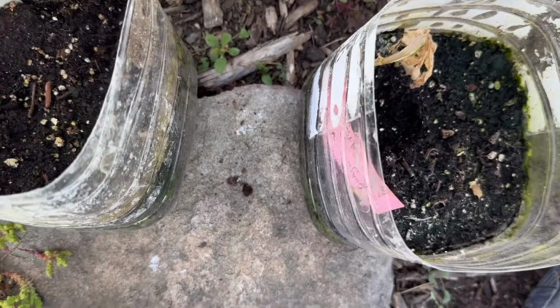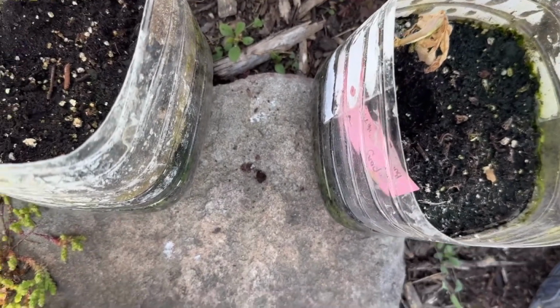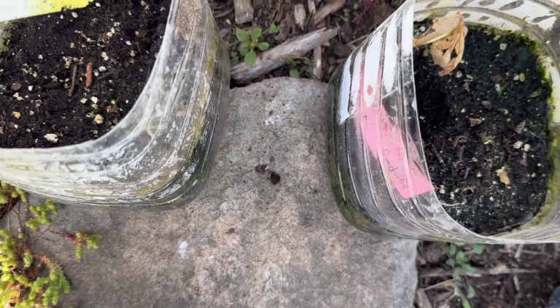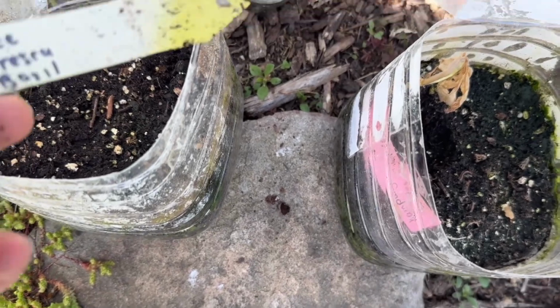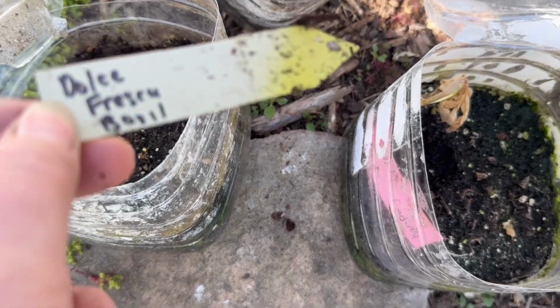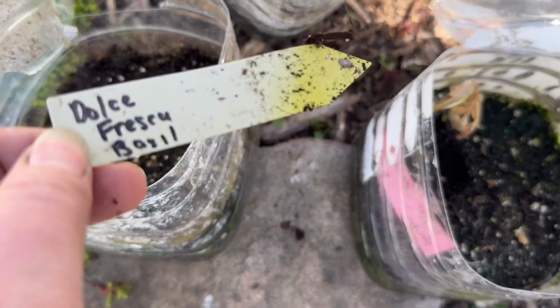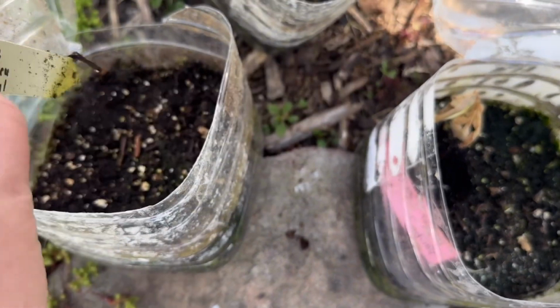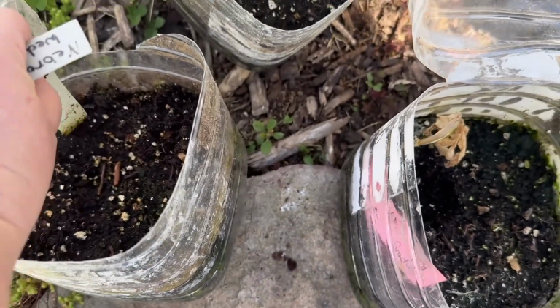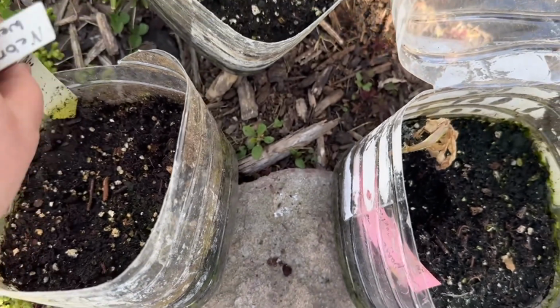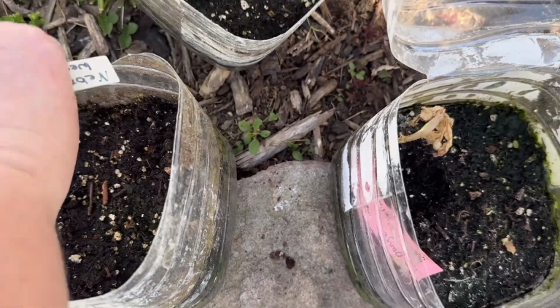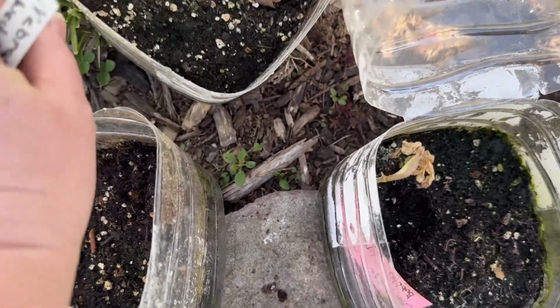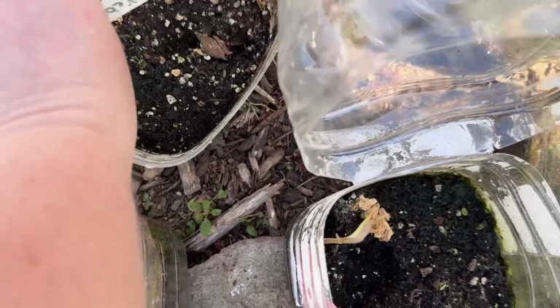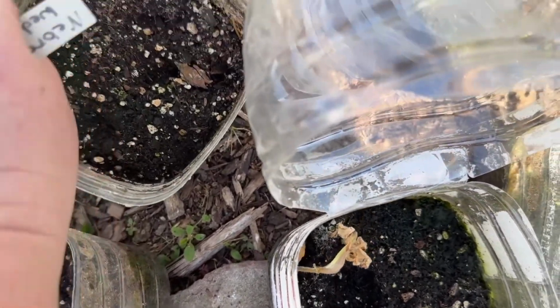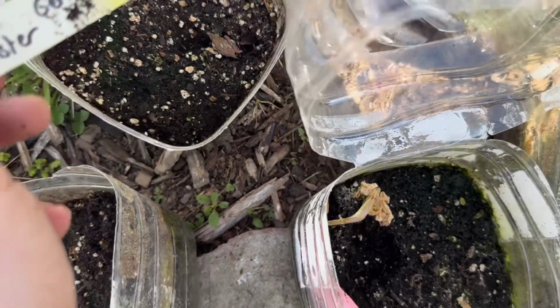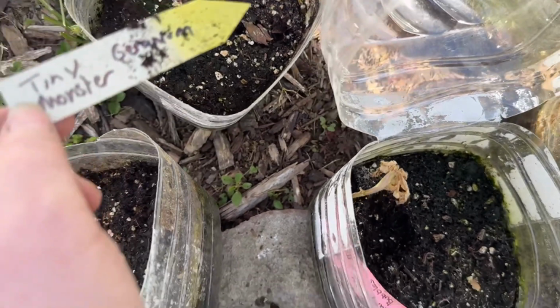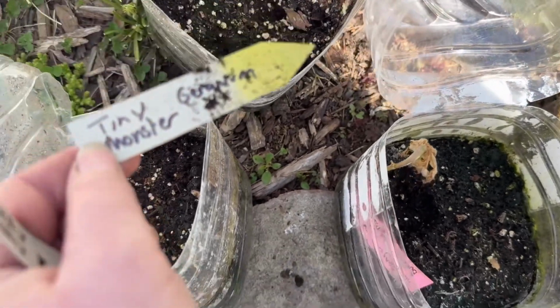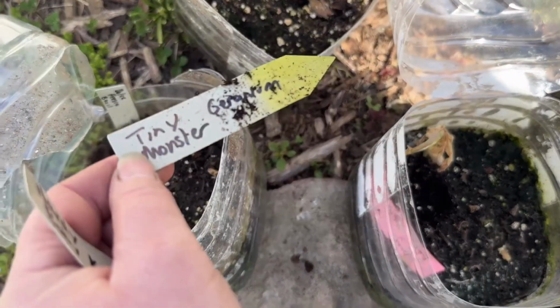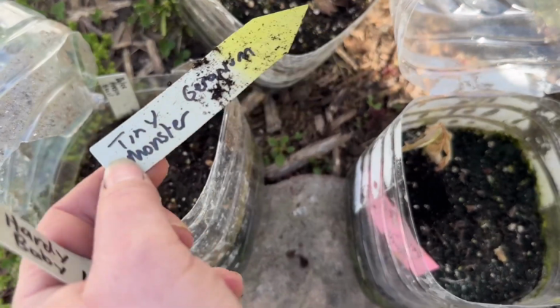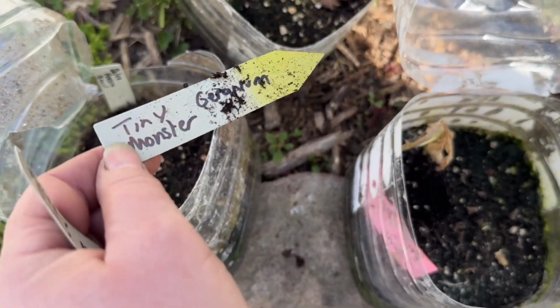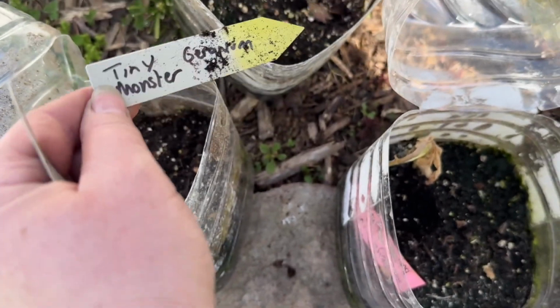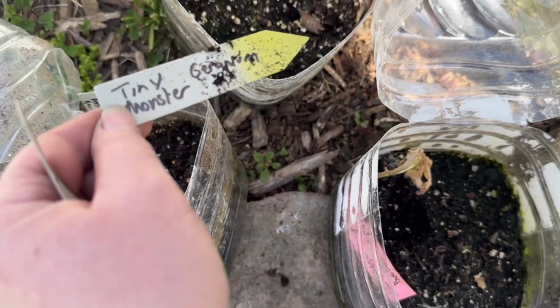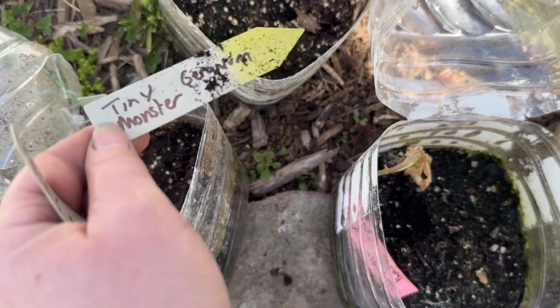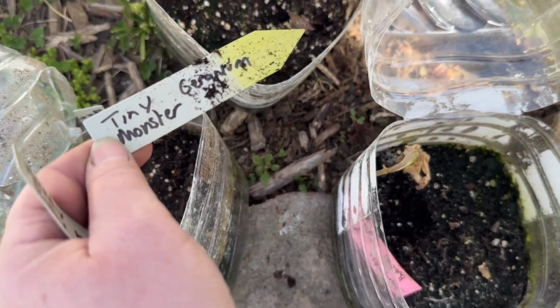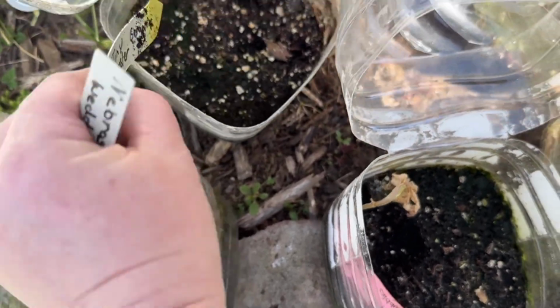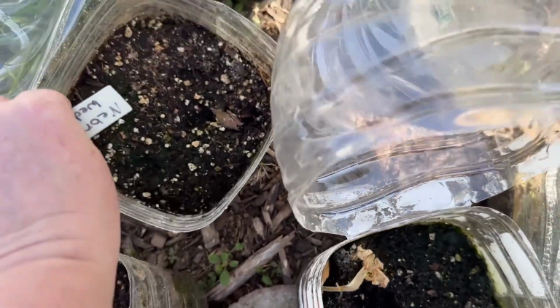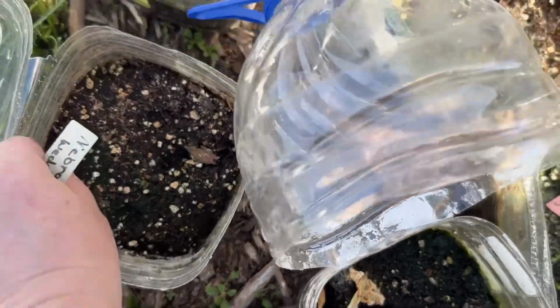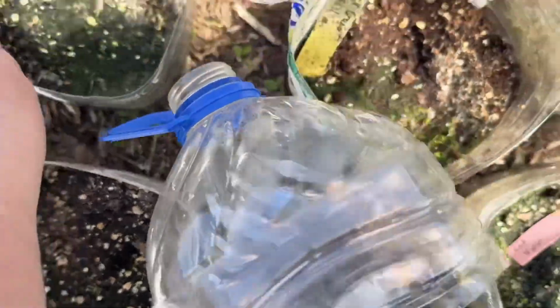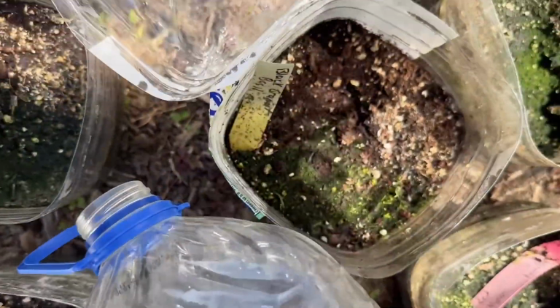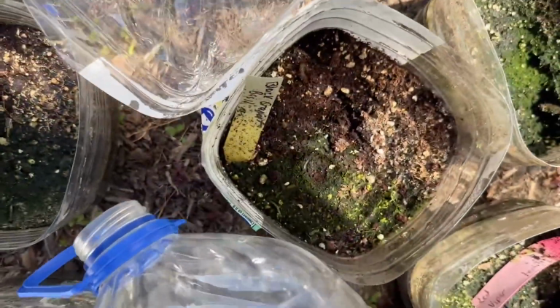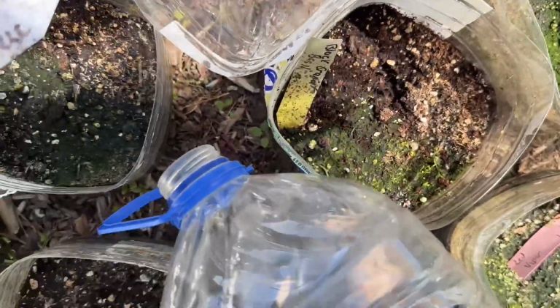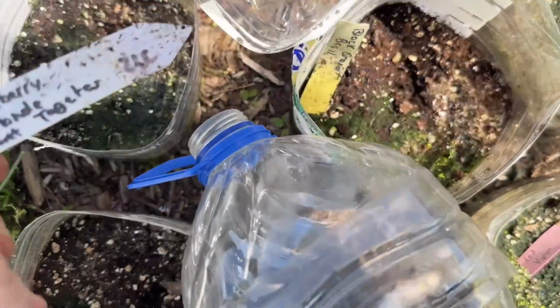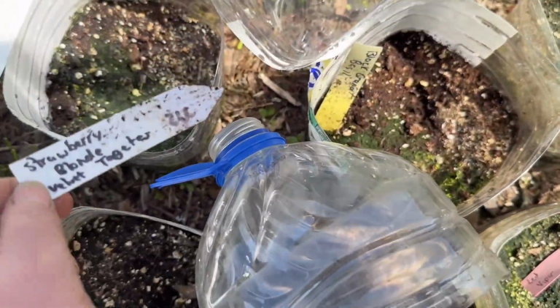This is dolce fresca basil — yeah, don't winter sow basil, at least in my zone seven. Tiny monster geranium.